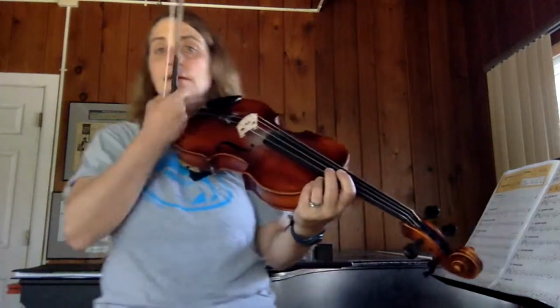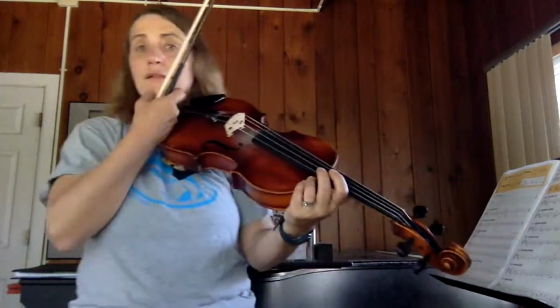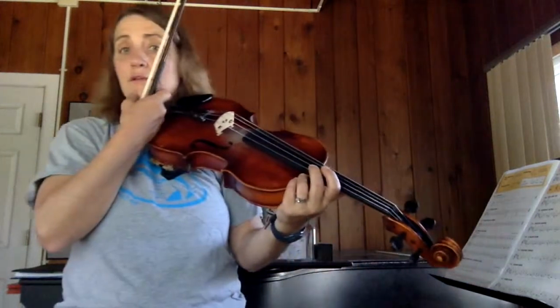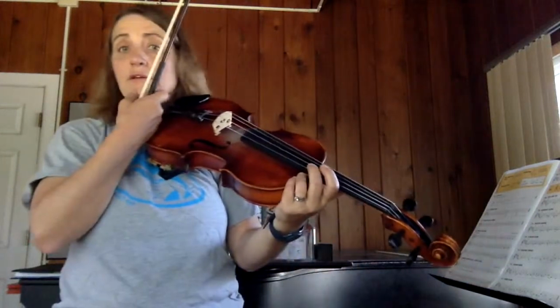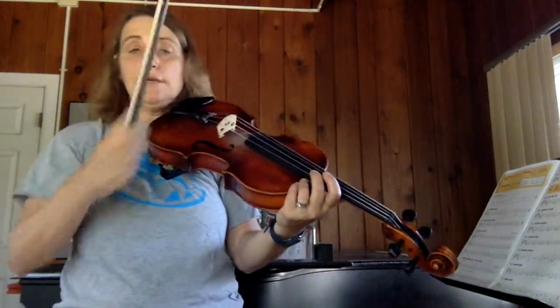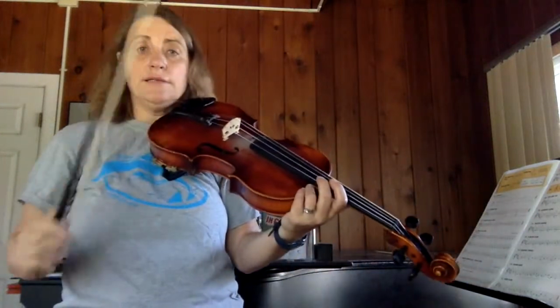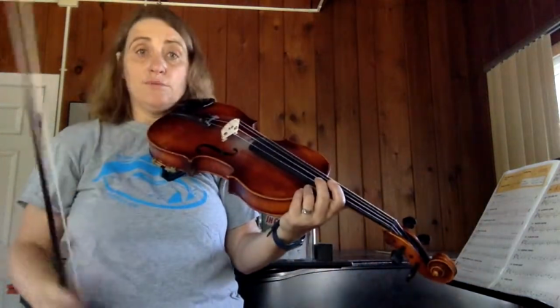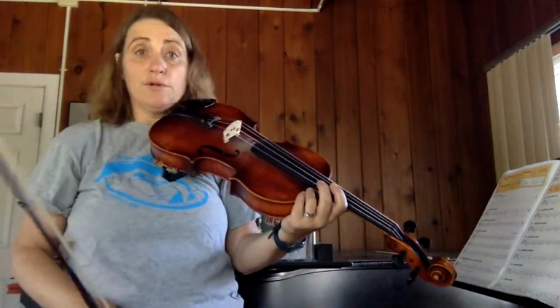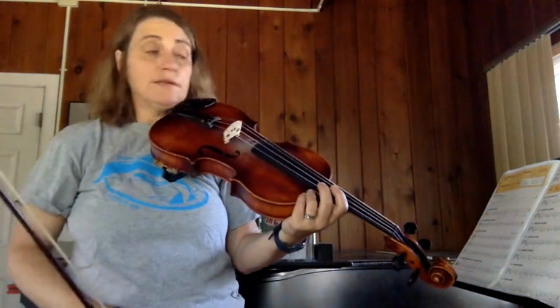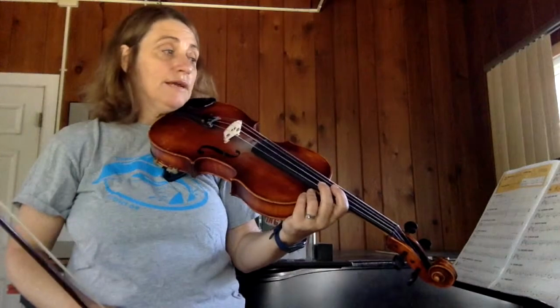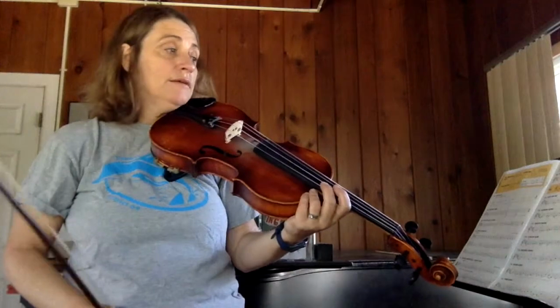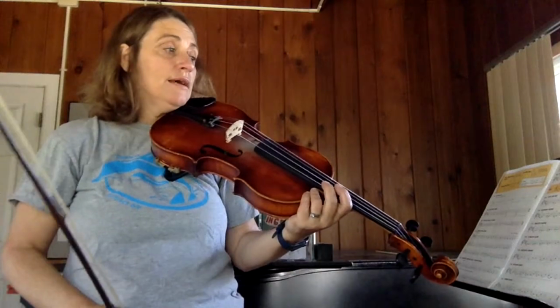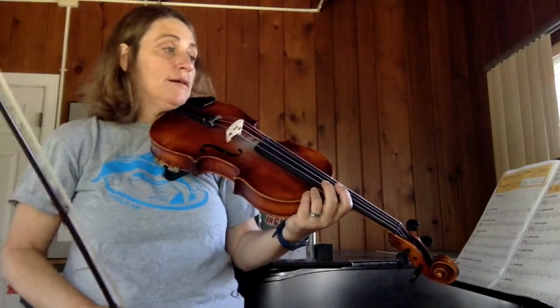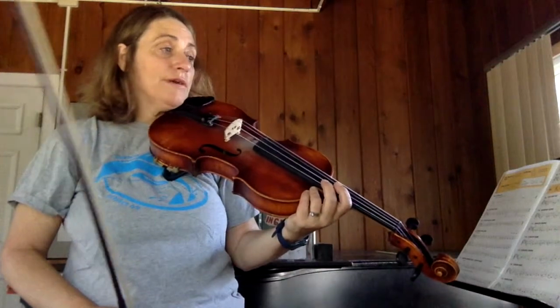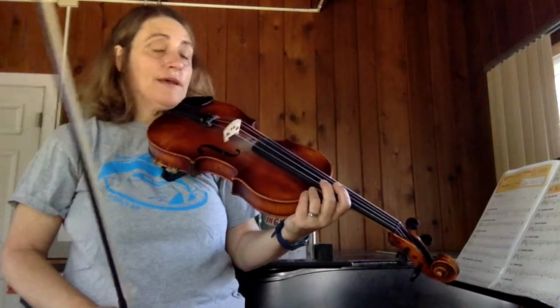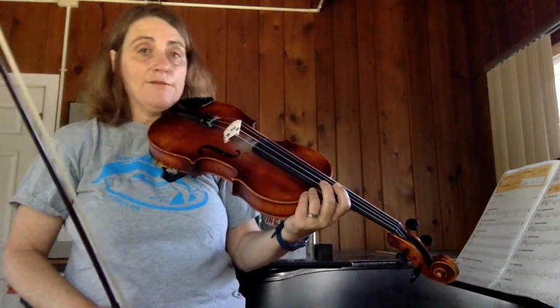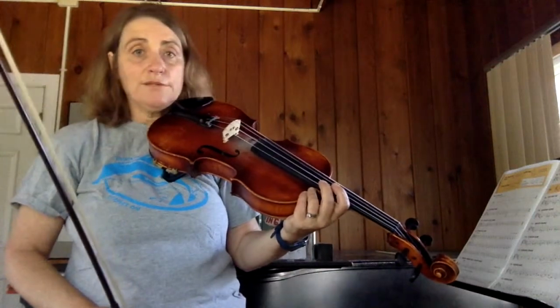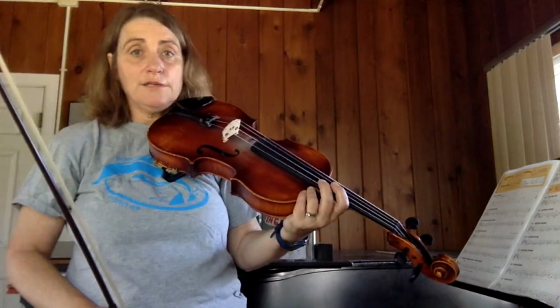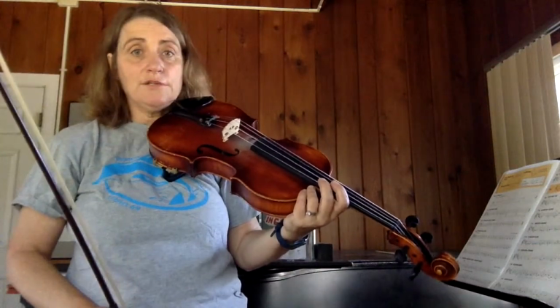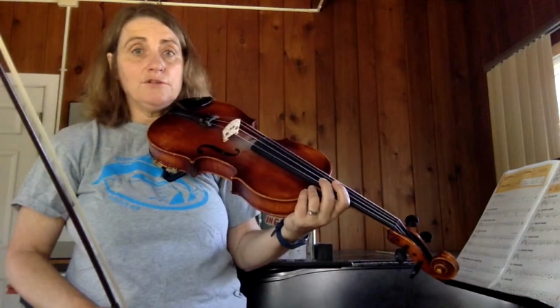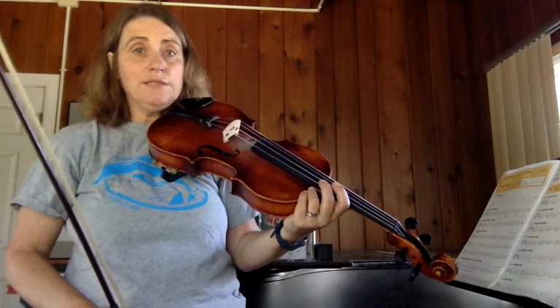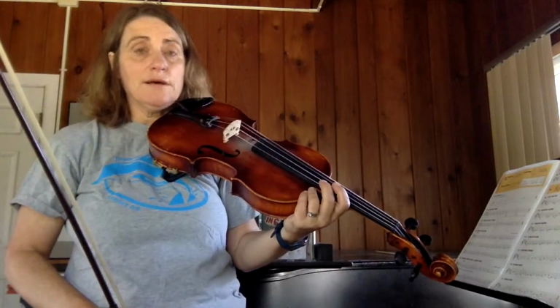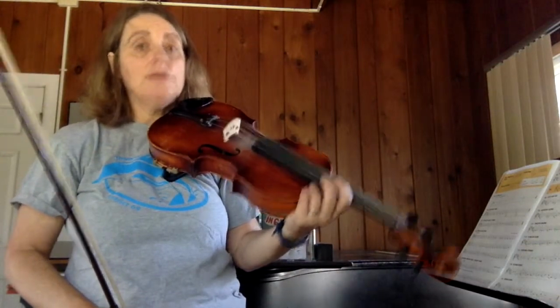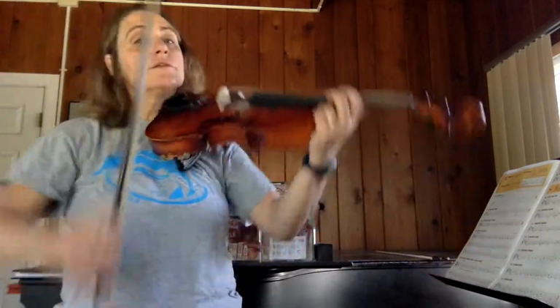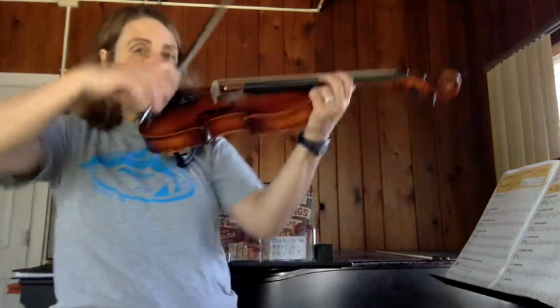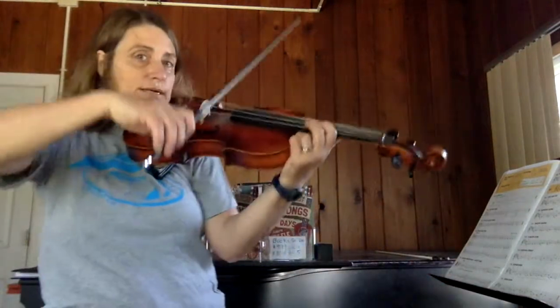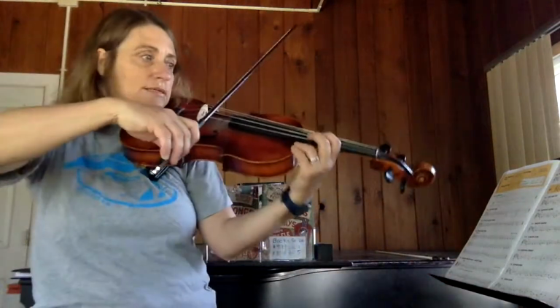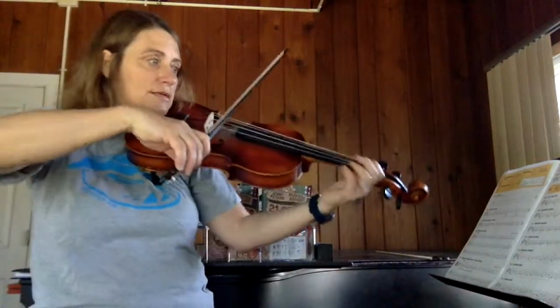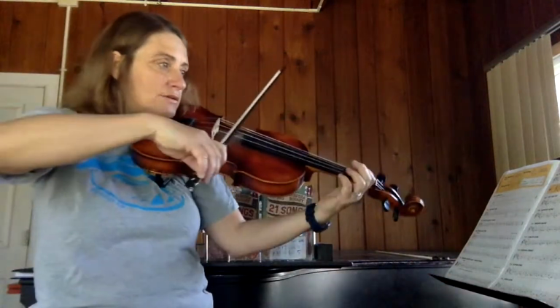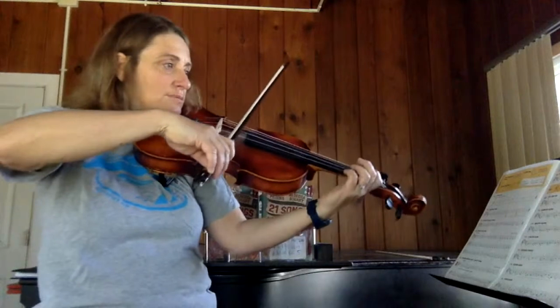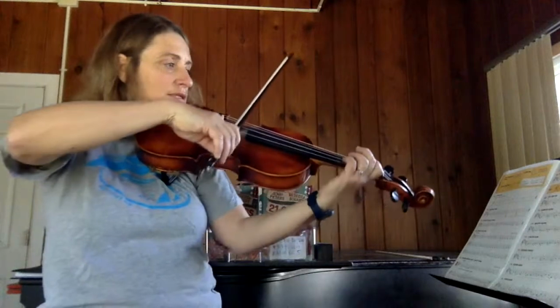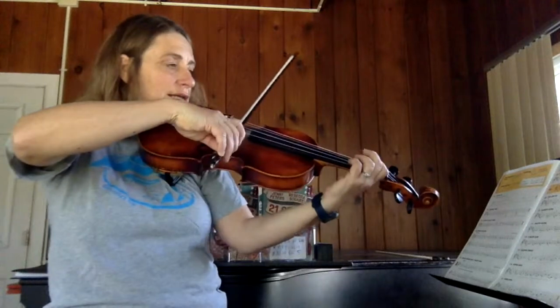This slur is an important skill for later. We also have half notes in here, which are two beats long. So go ahead and listen to Smooth Sailing.